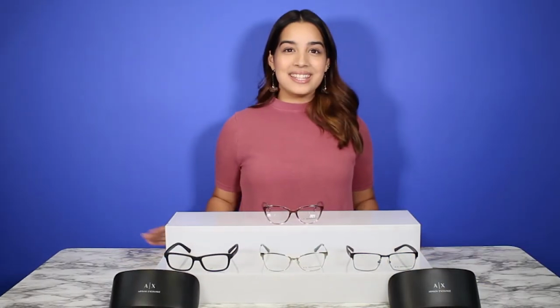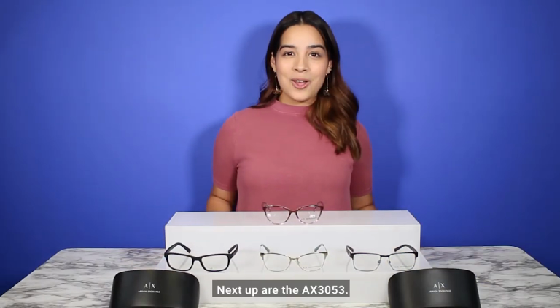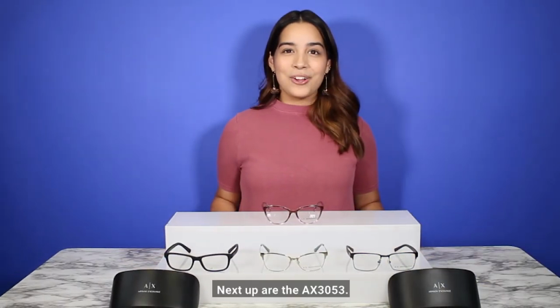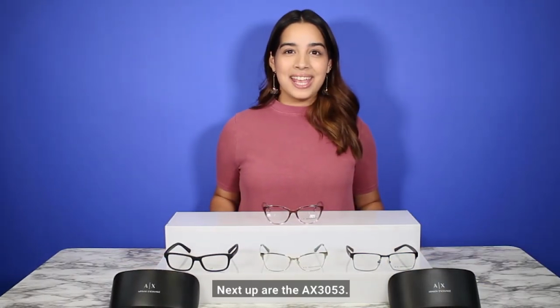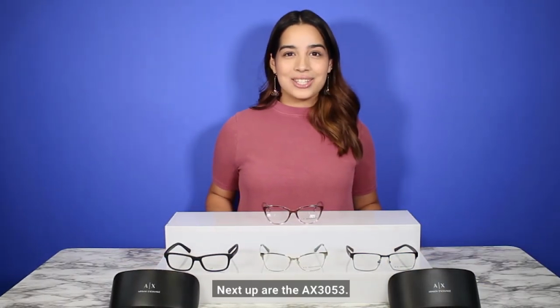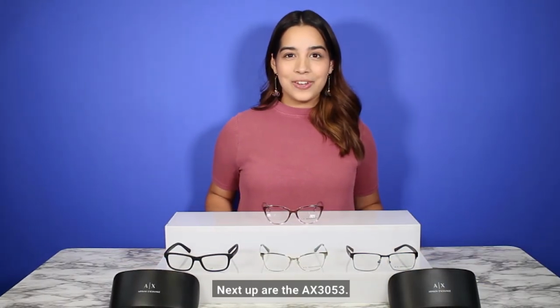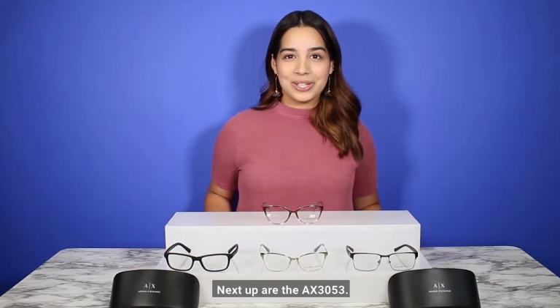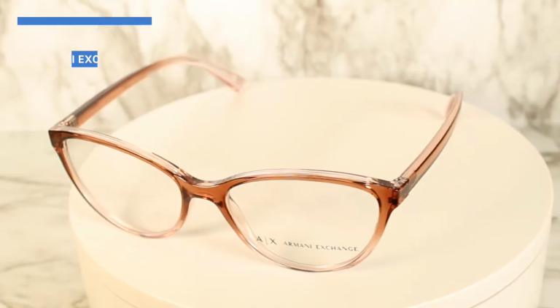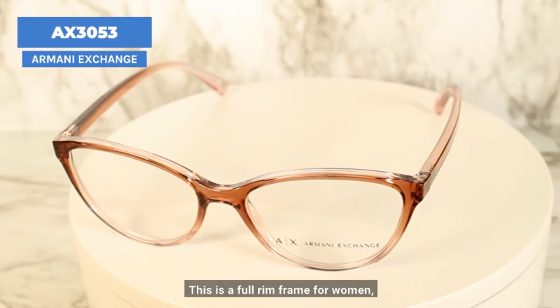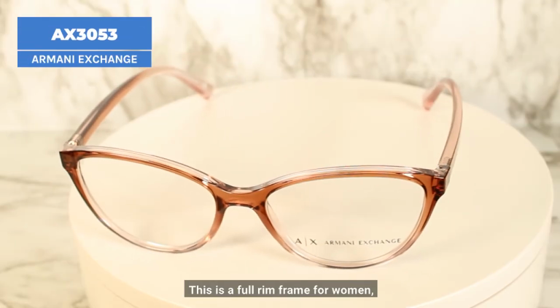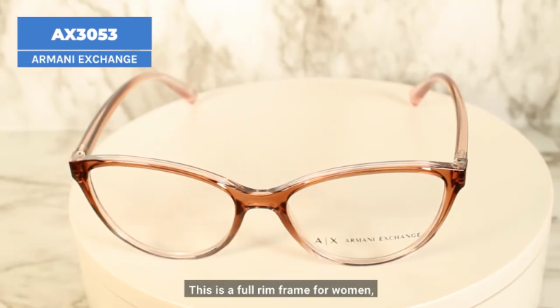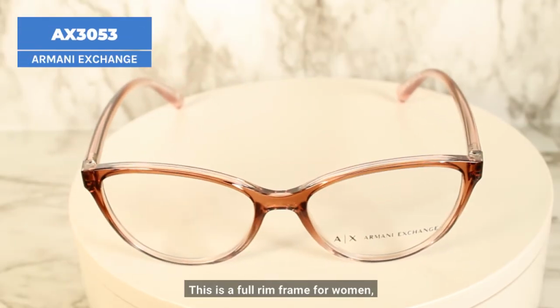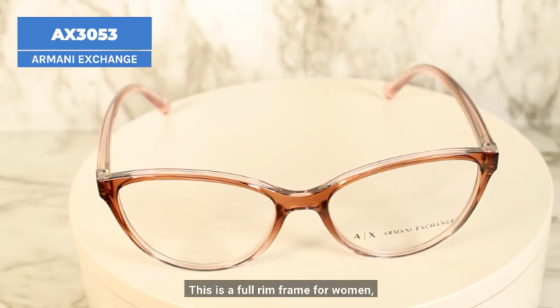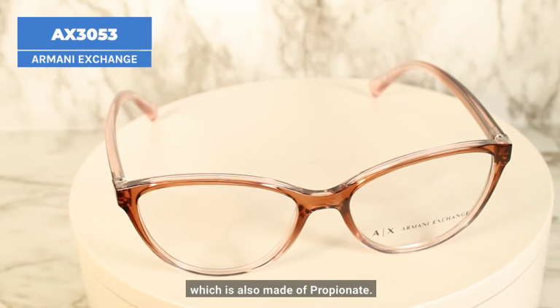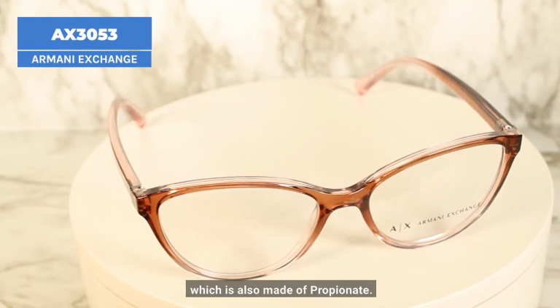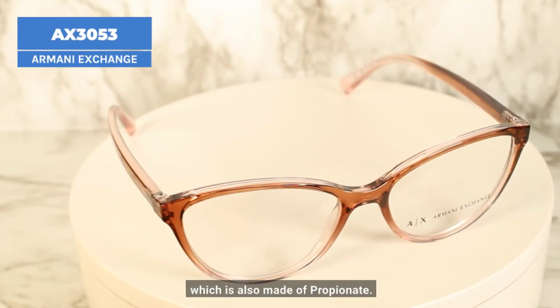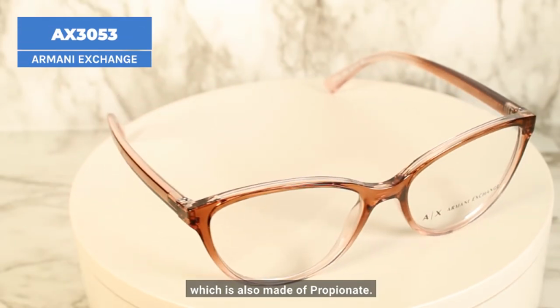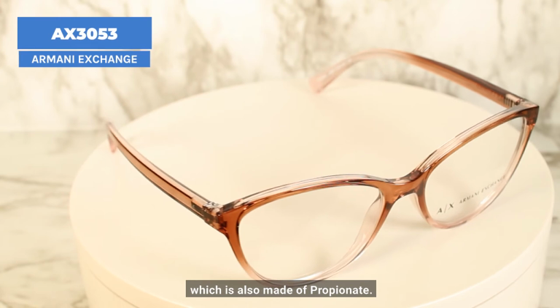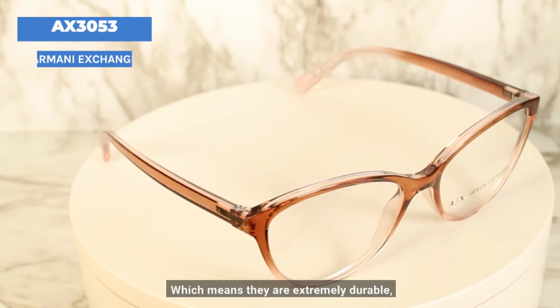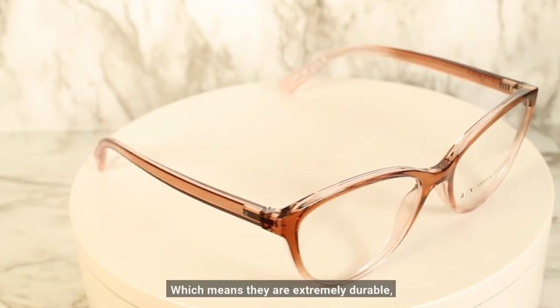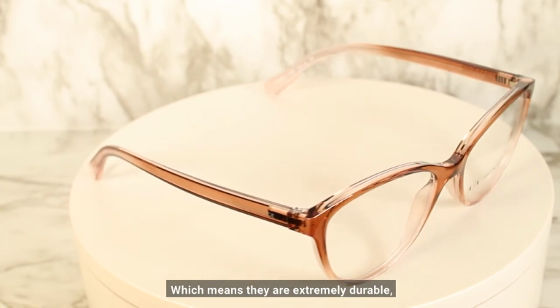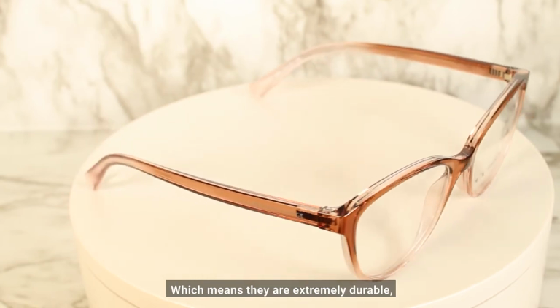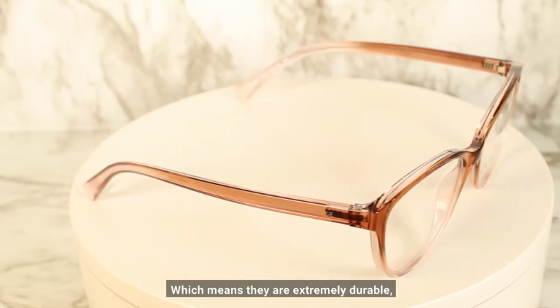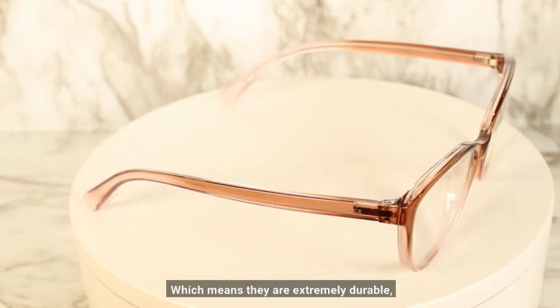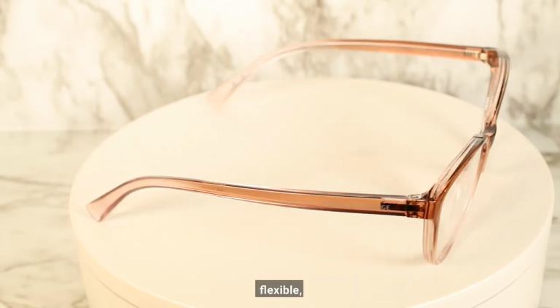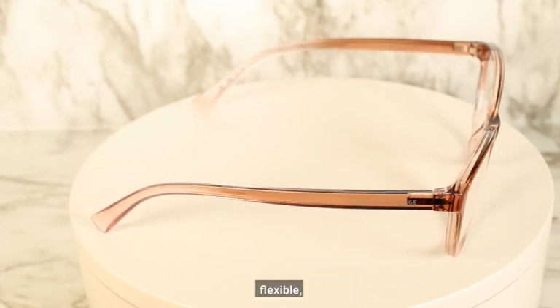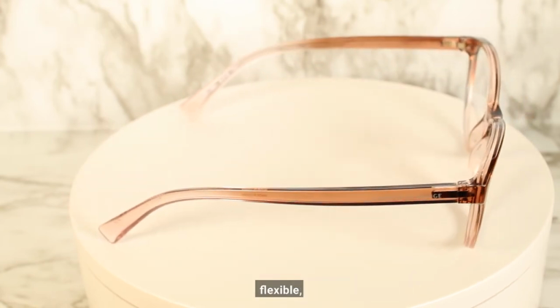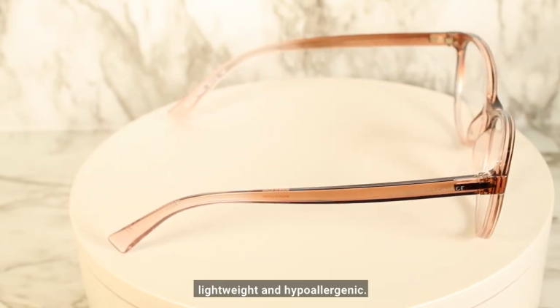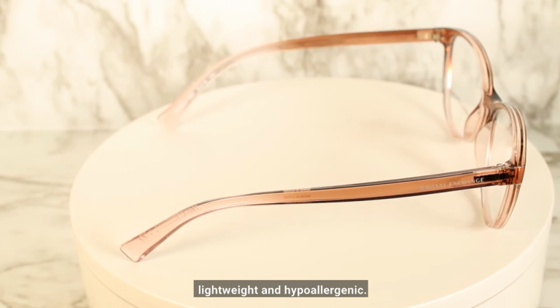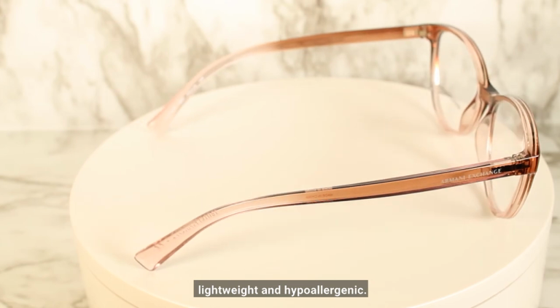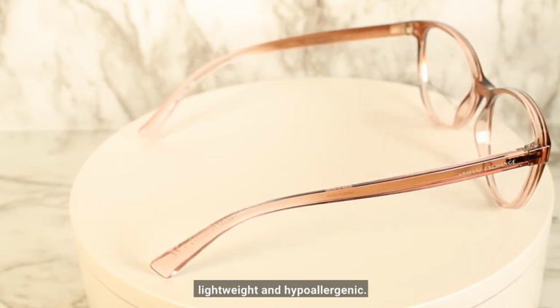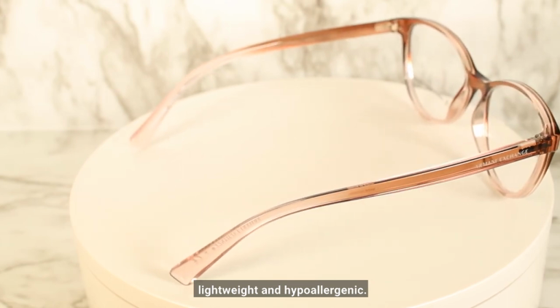Next up are the AX 3053. This is a full rim frame for women, which is also made of propionate, which means they are extremely durable, flexible, lightweight, and hypoallergenic.